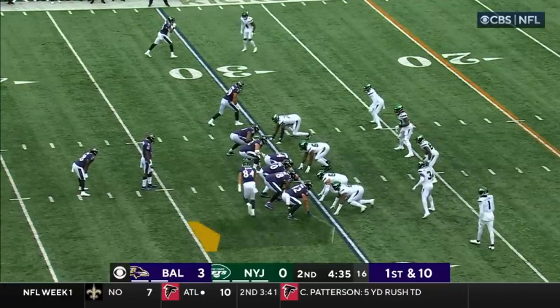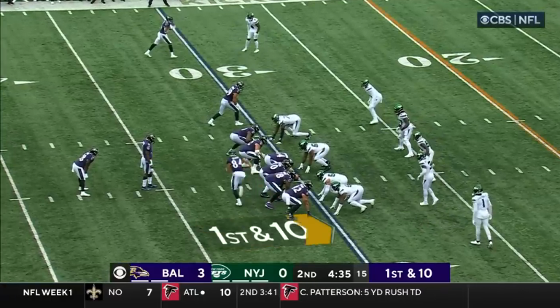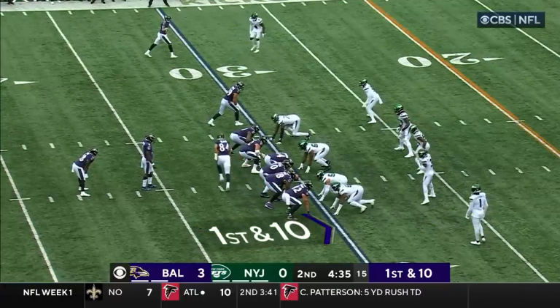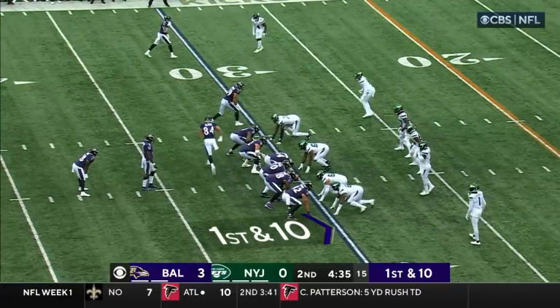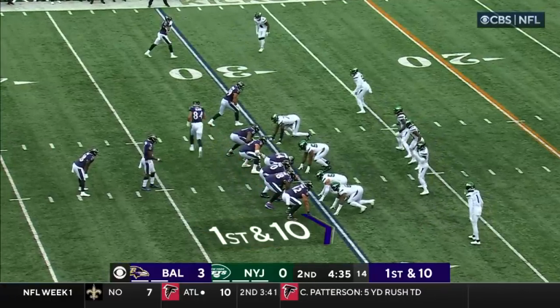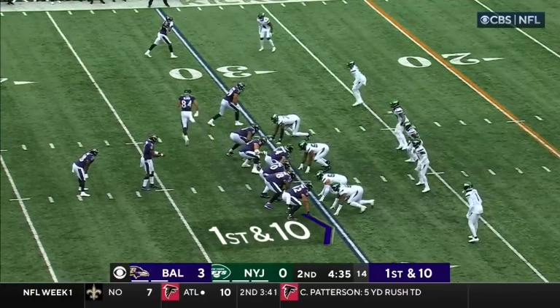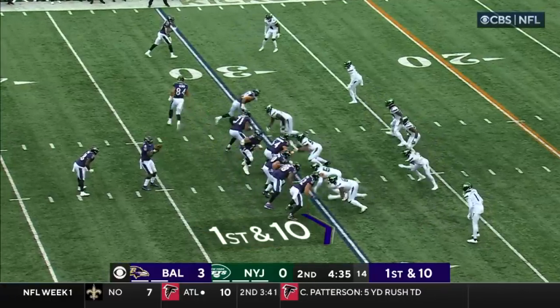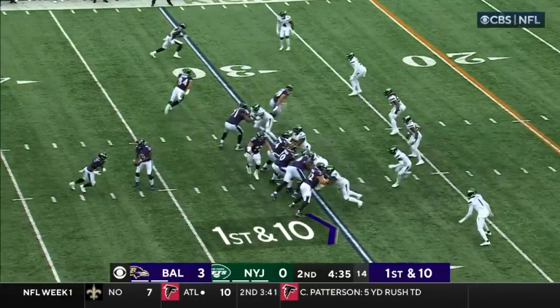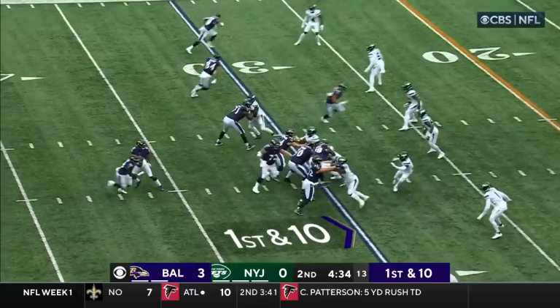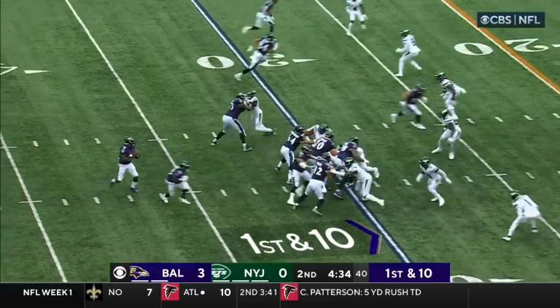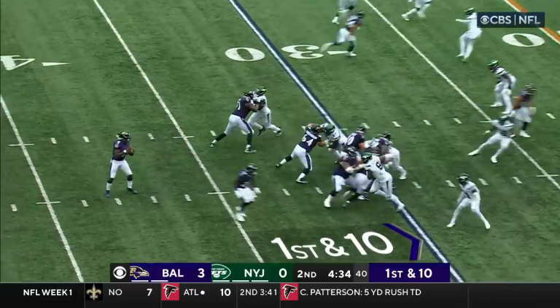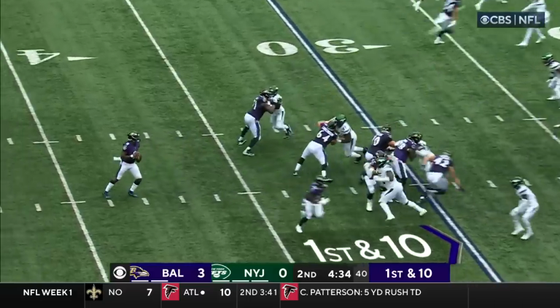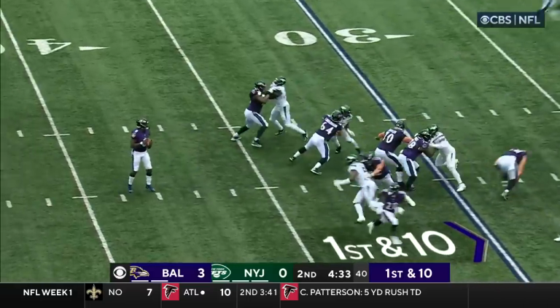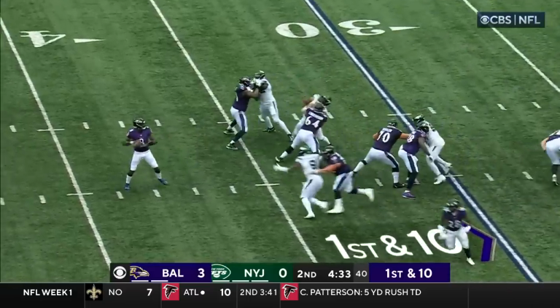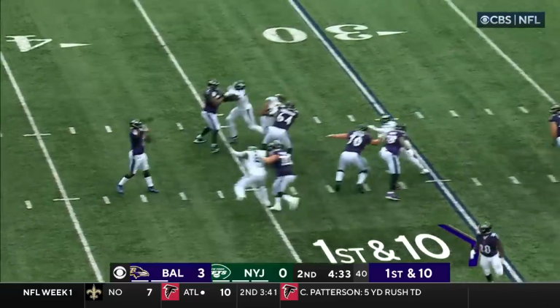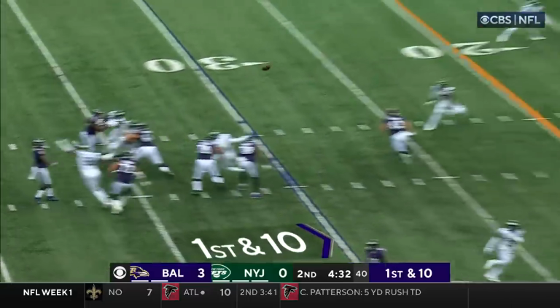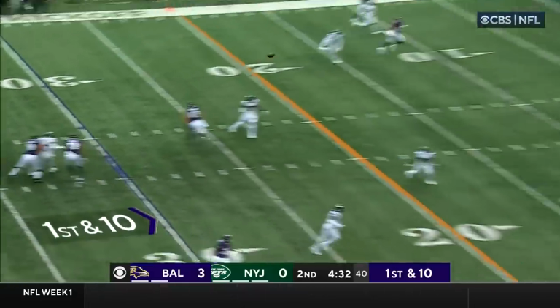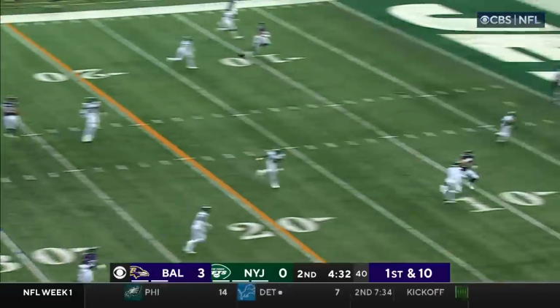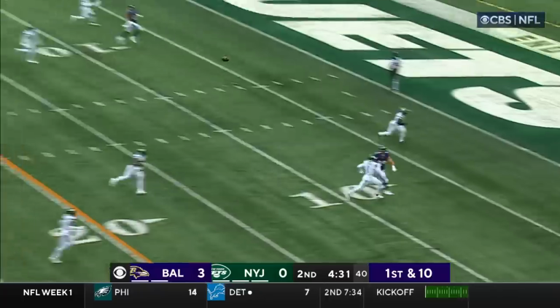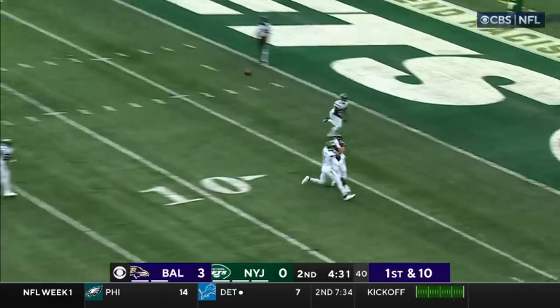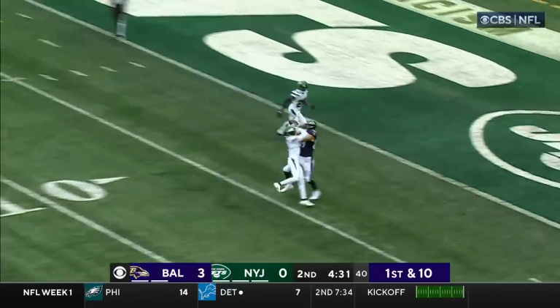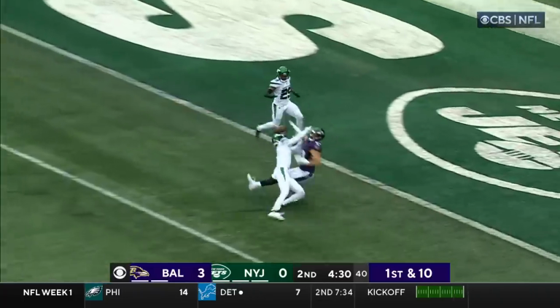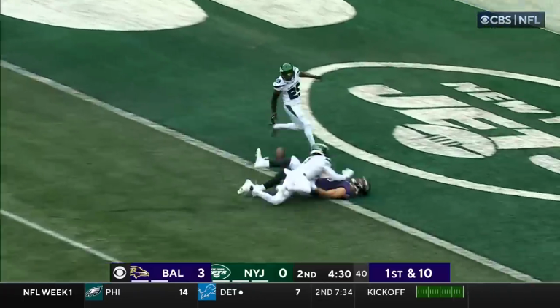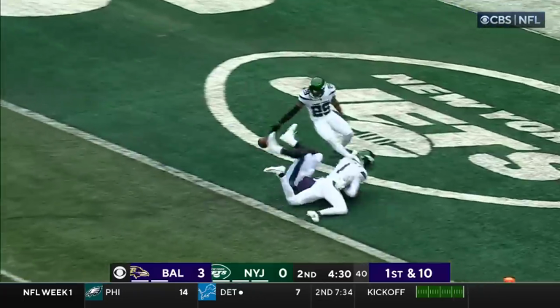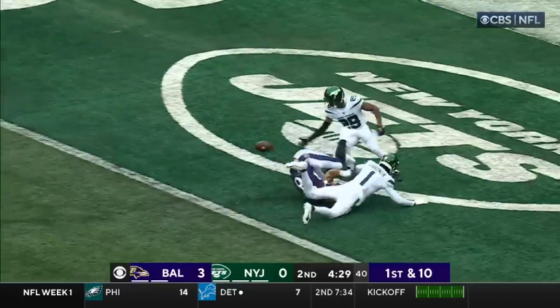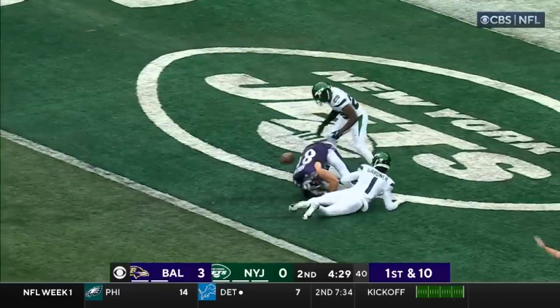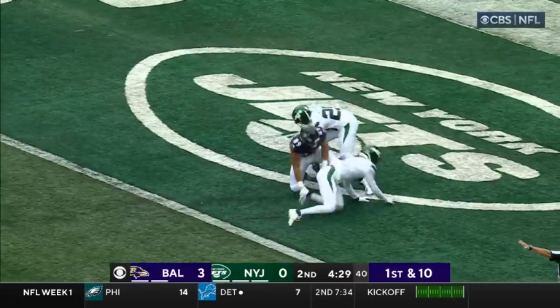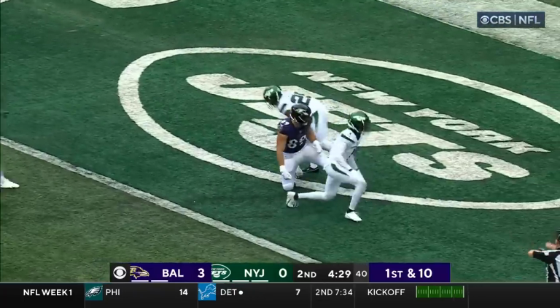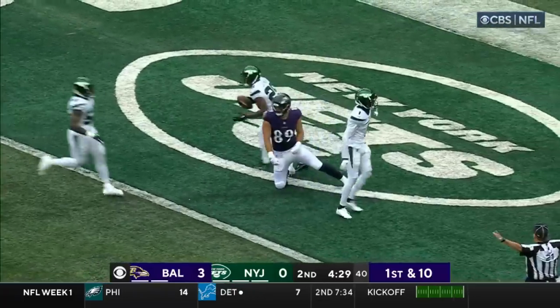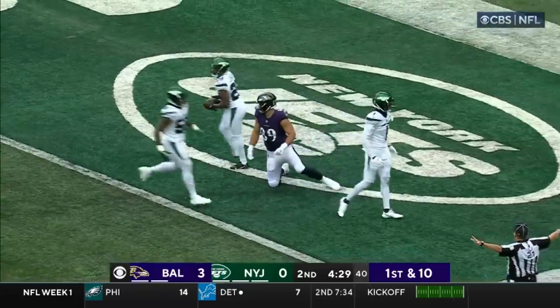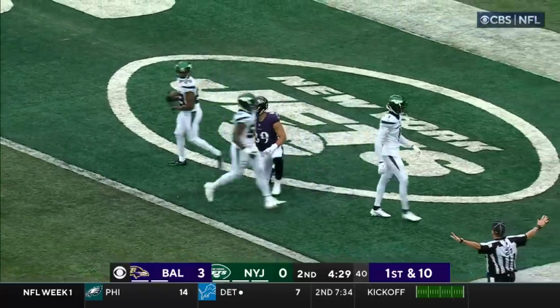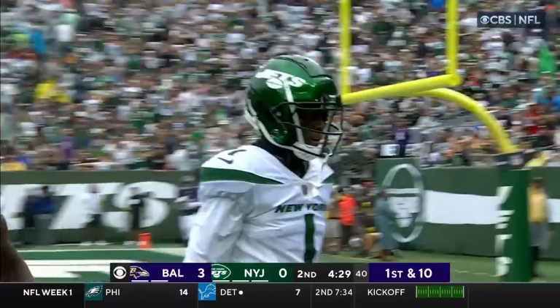A big chunk gain for the Ravens — 32 yards on the penalty. Jackson looking deep for Andrews, and it's broken up. Sauce got a hand on it.